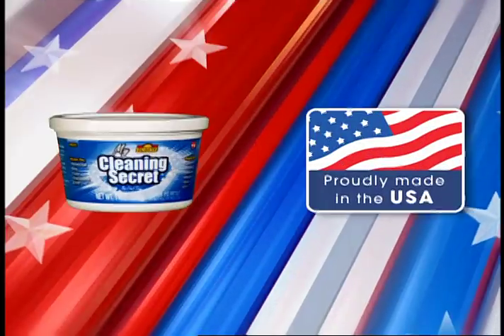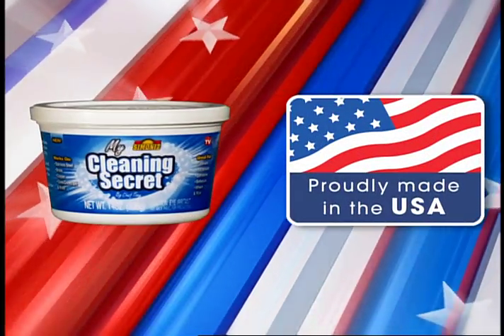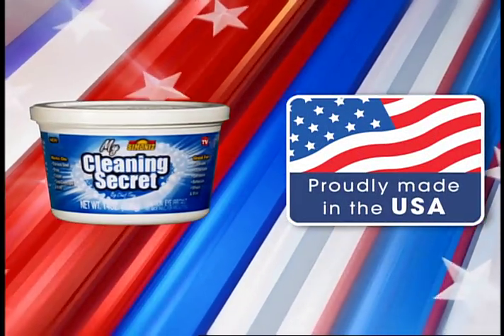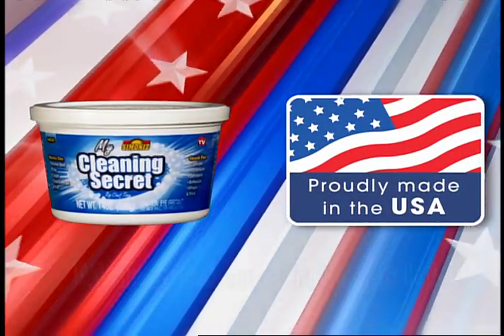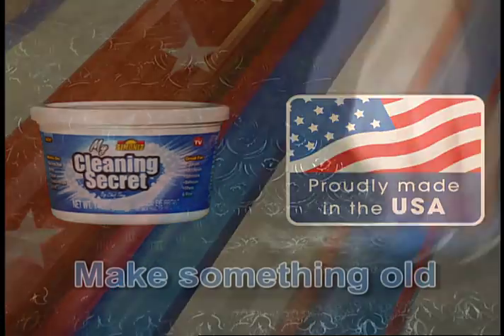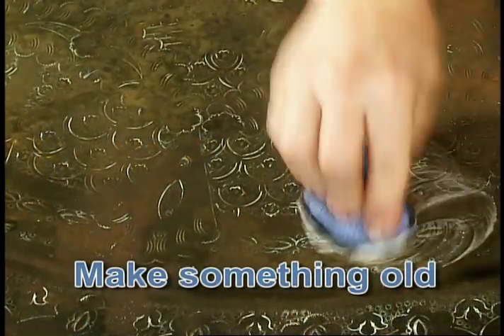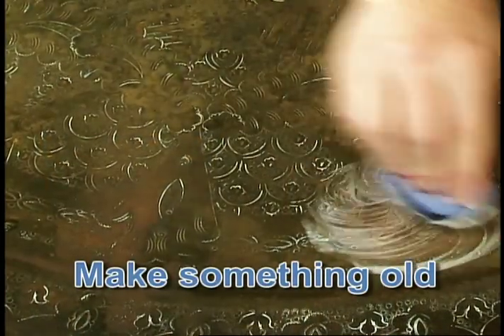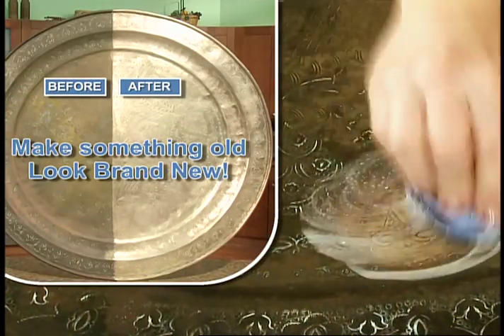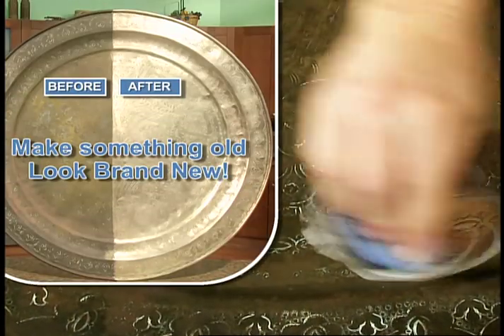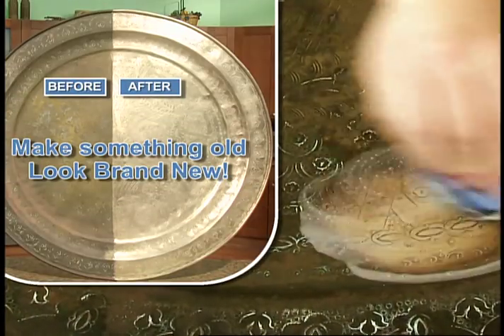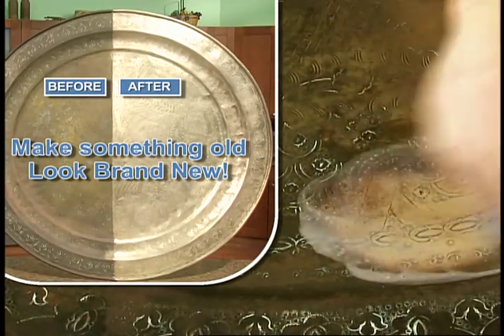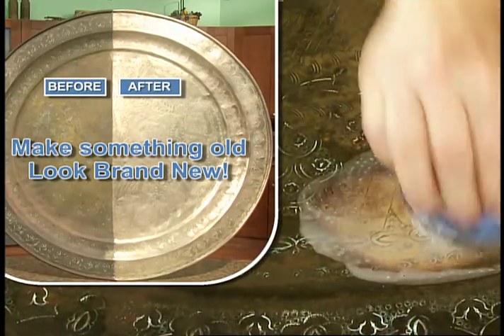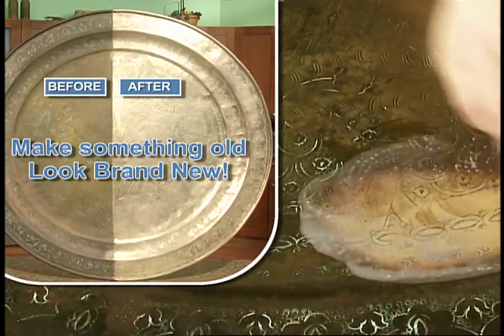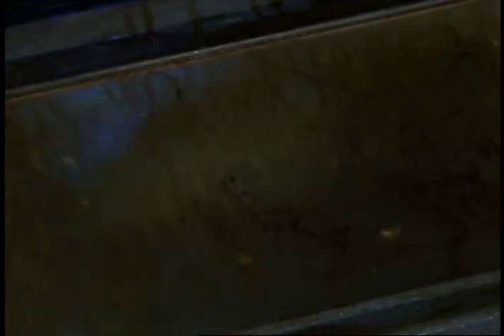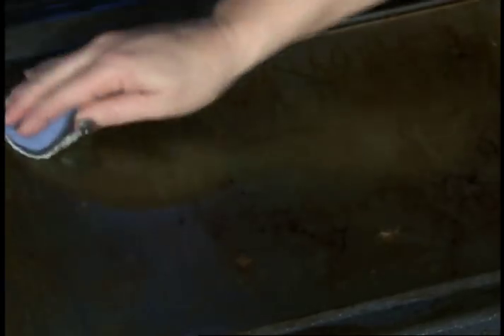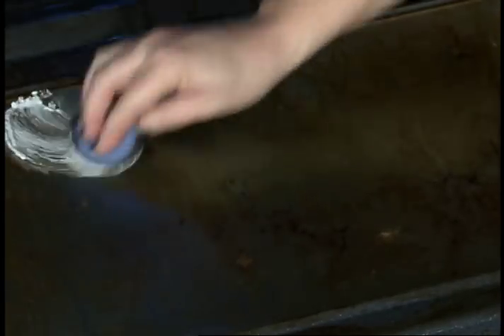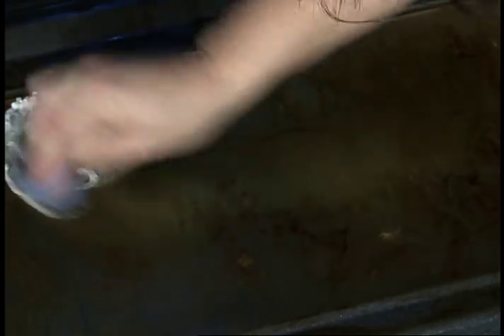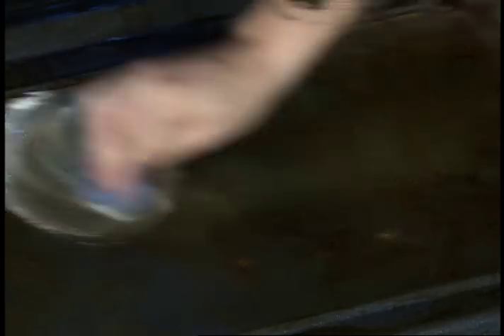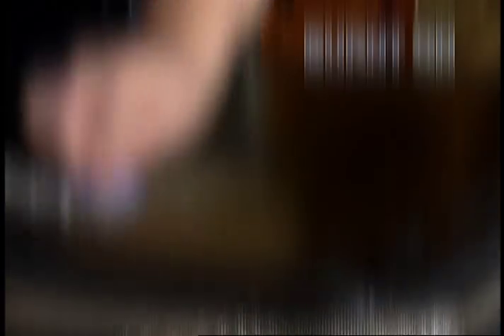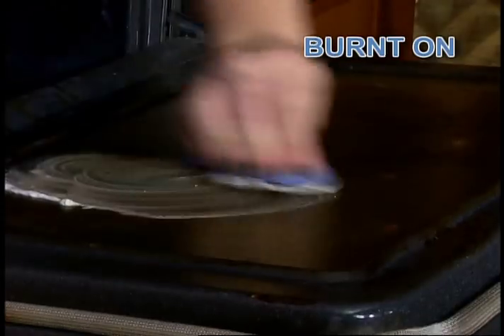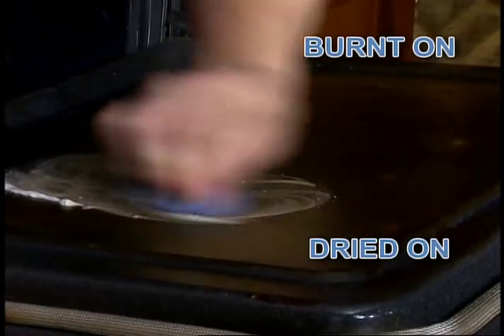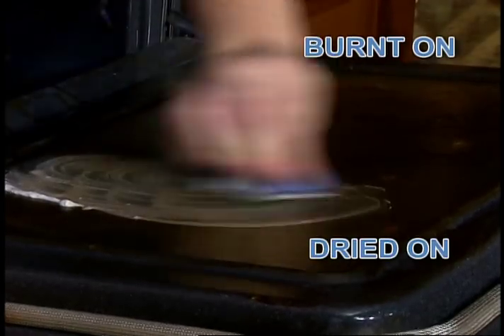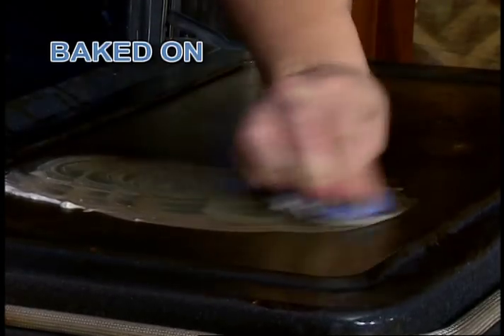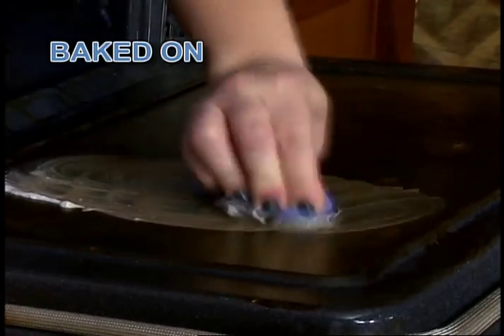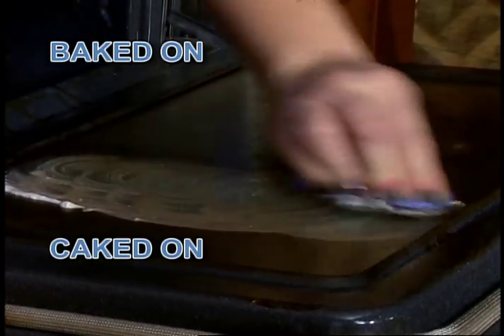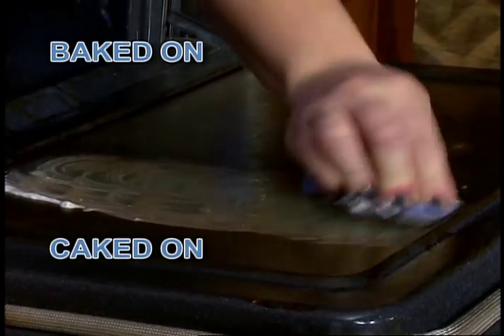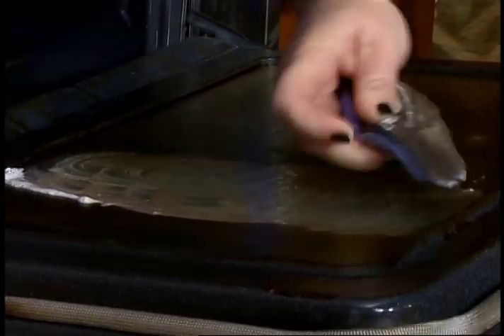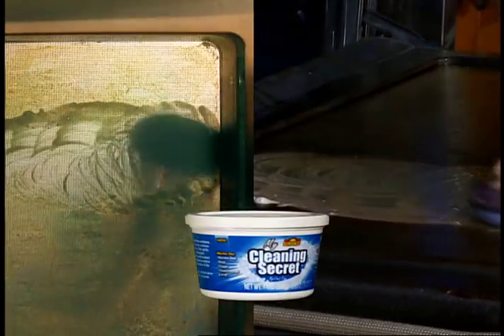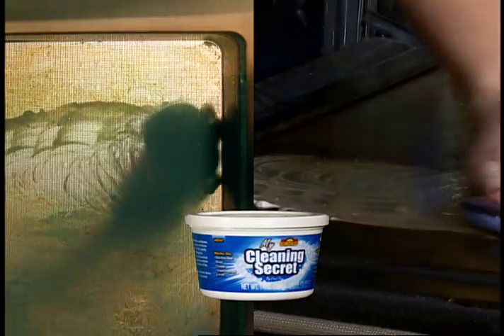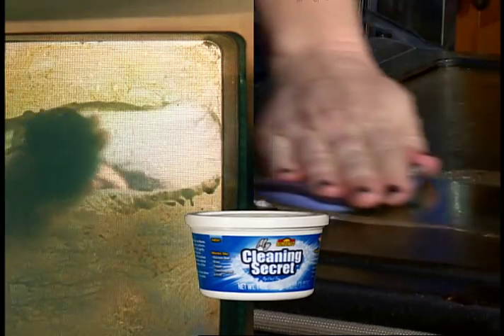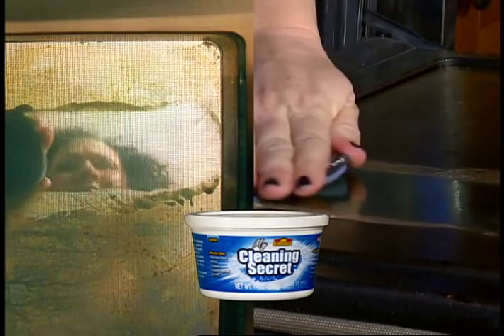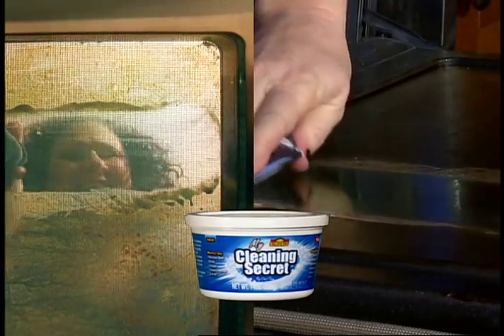And it's made in the USA. Make something old look brand new. Look at that. This is the first oven cleaner you're going to use. Whether it's burnt on, dried on, baked on, or caked on, My Cleaning Secret makes it look like new.